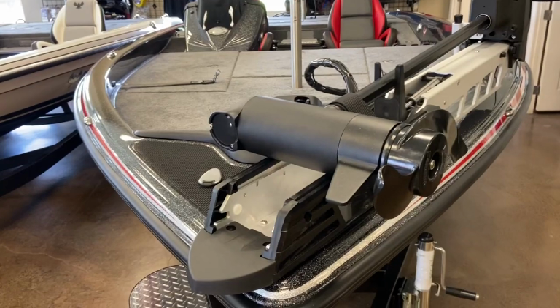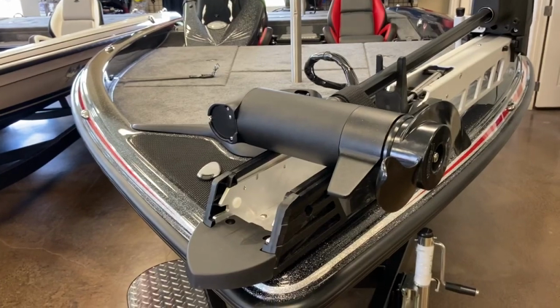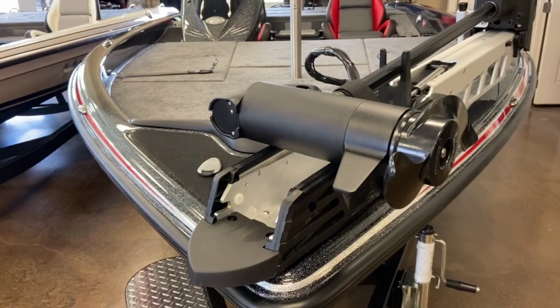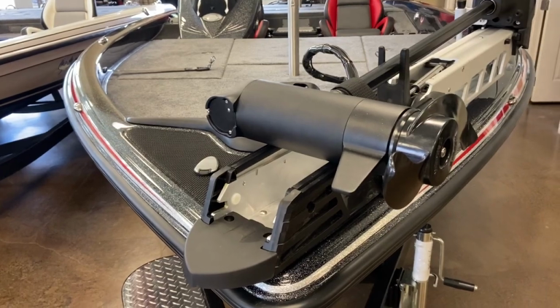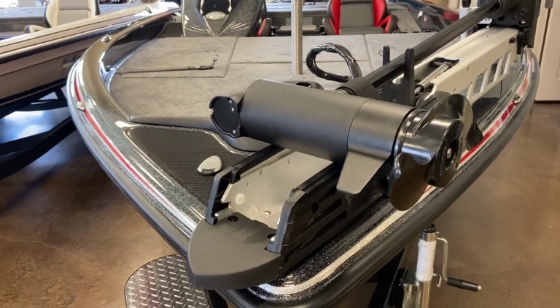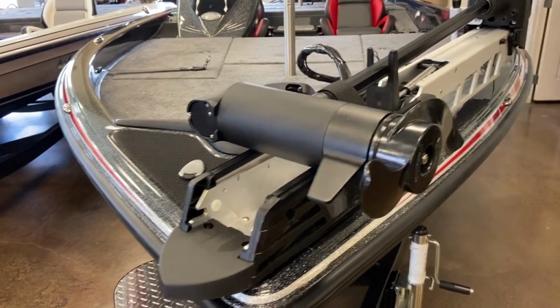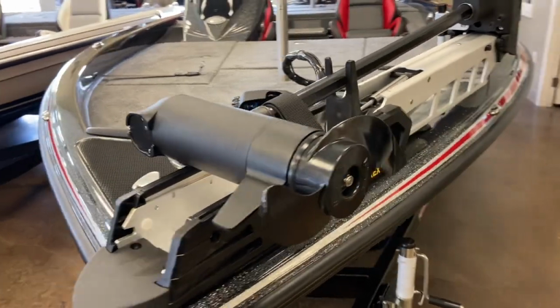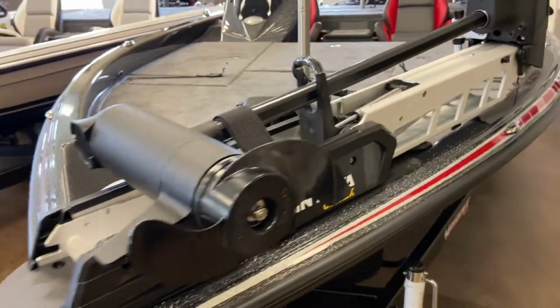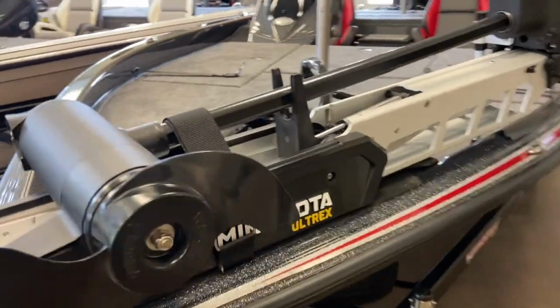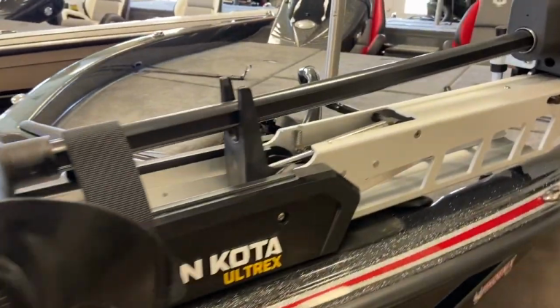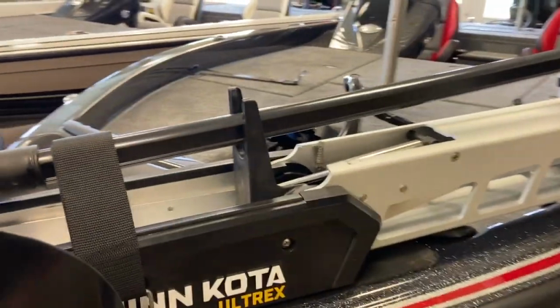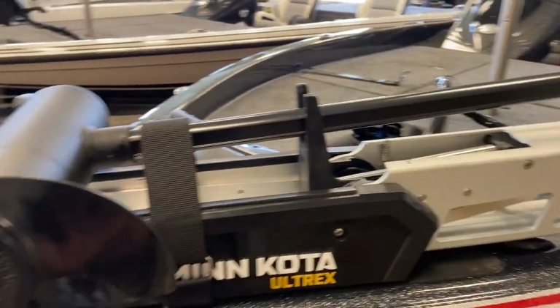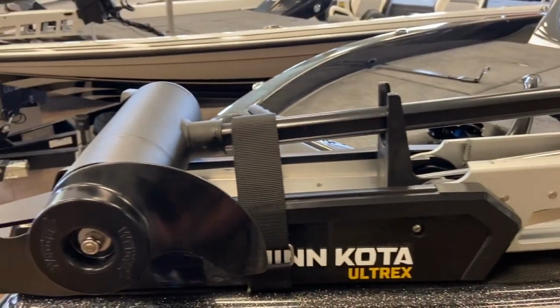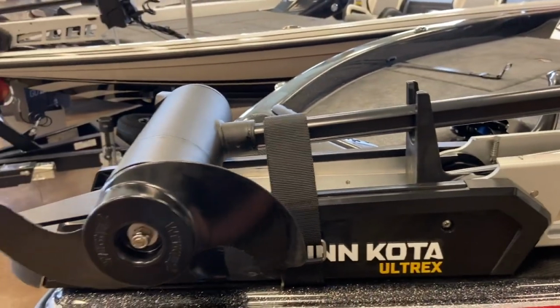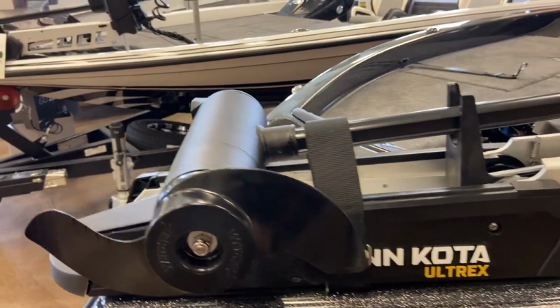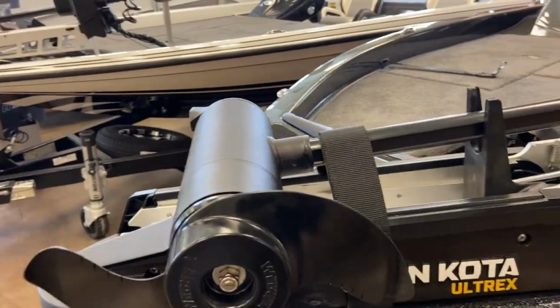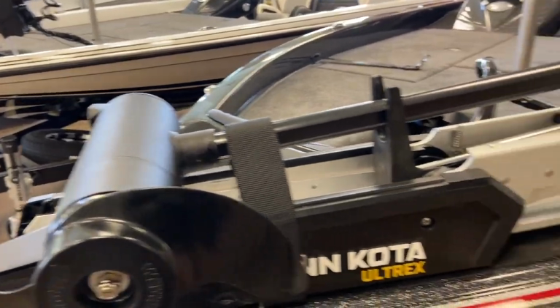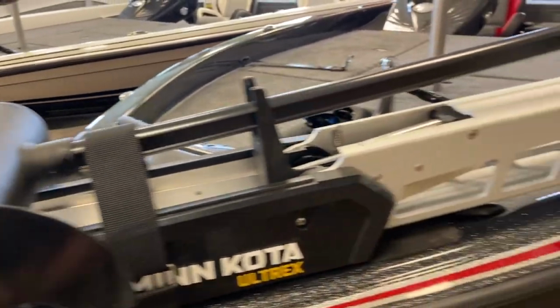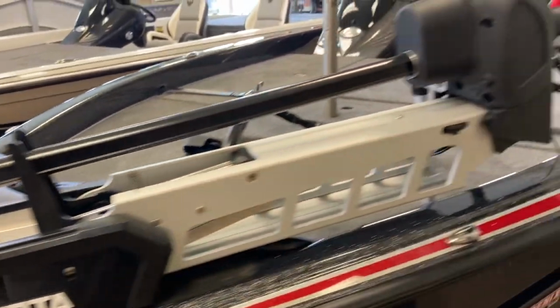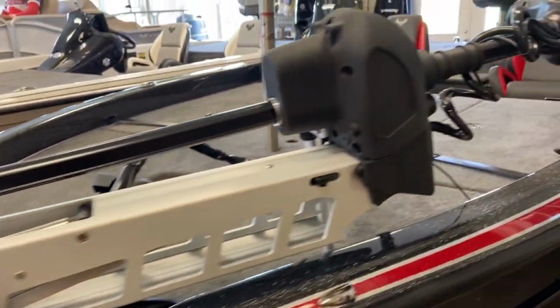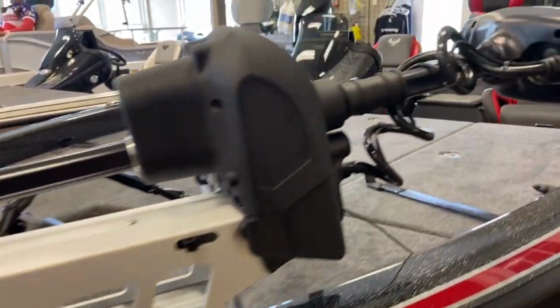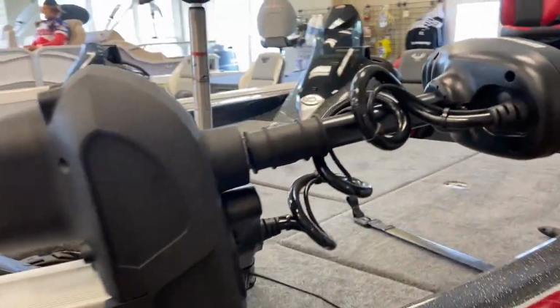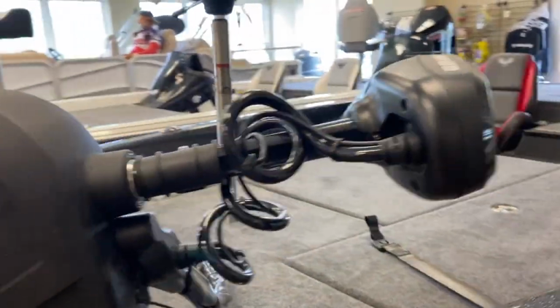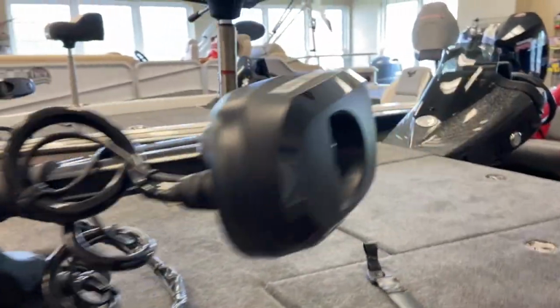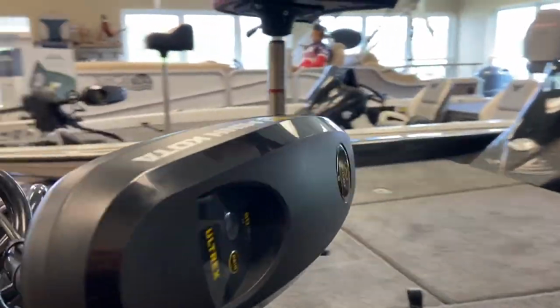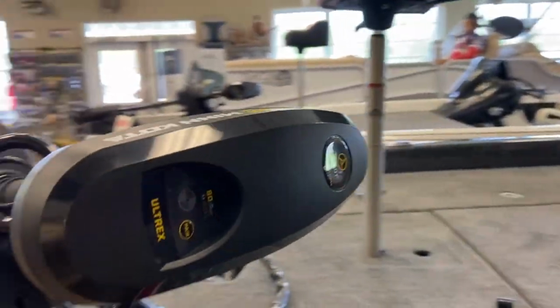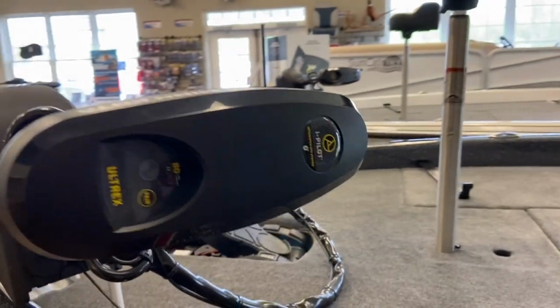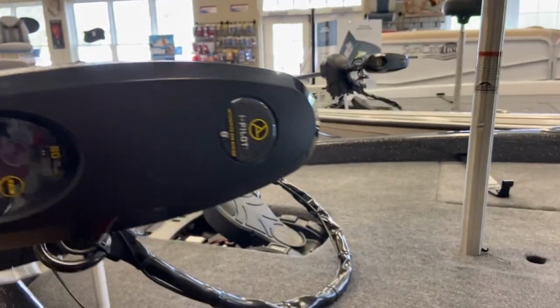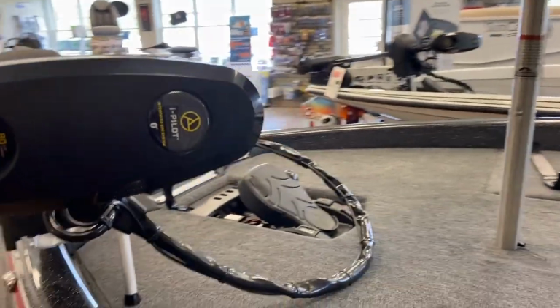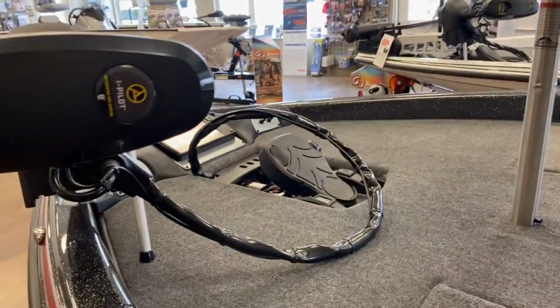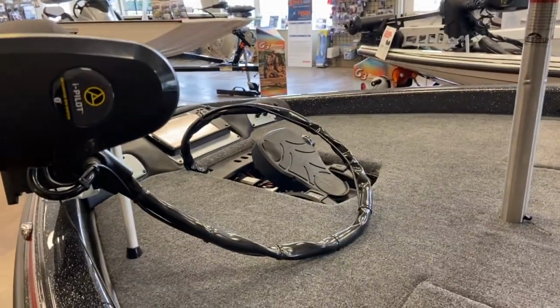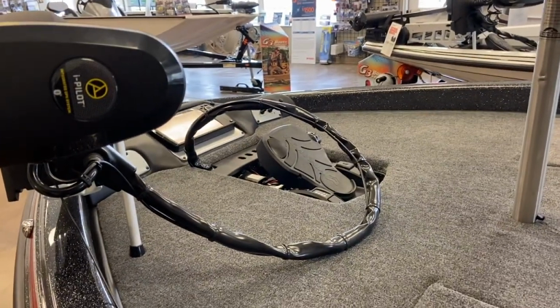We'll start at the bow of the boat. As you can see, it has a Minn Kota Ultrex with the built-in transducer — 80 pounds of thrust, 24 volt. Definitely has the spot lock.